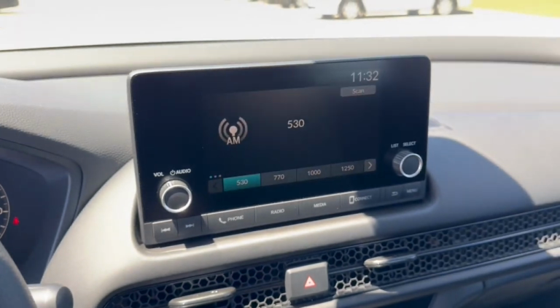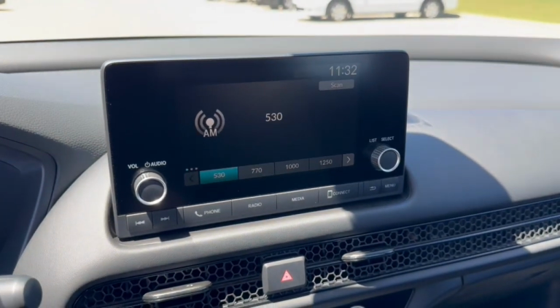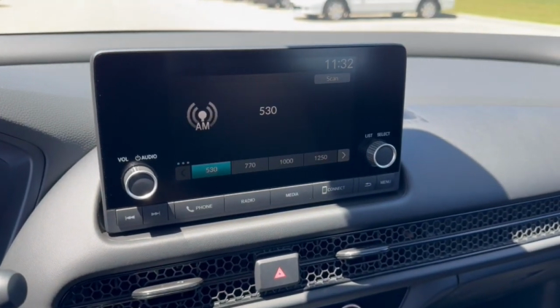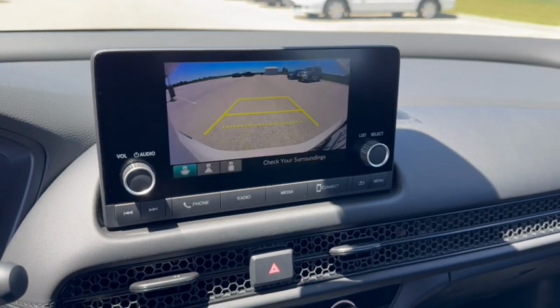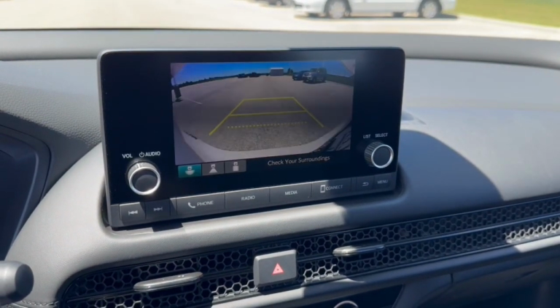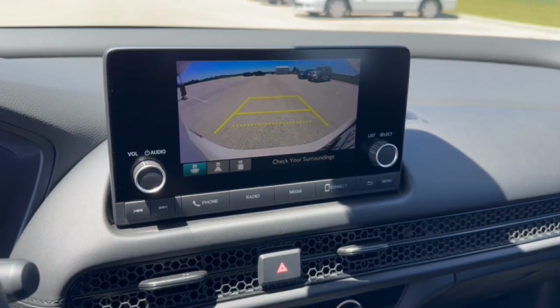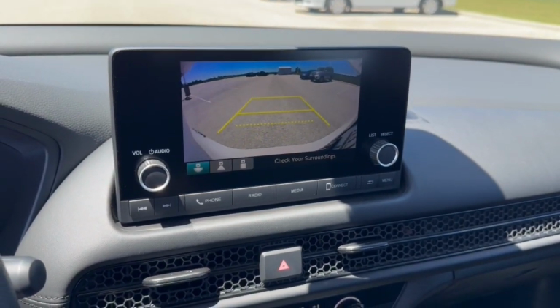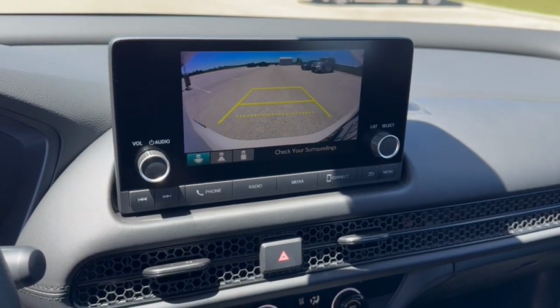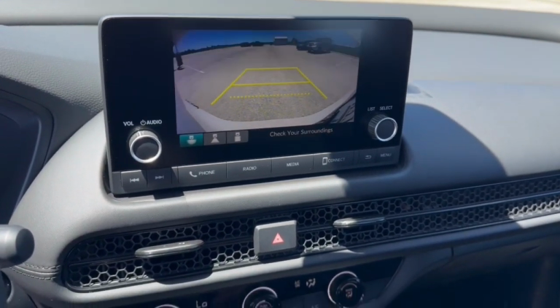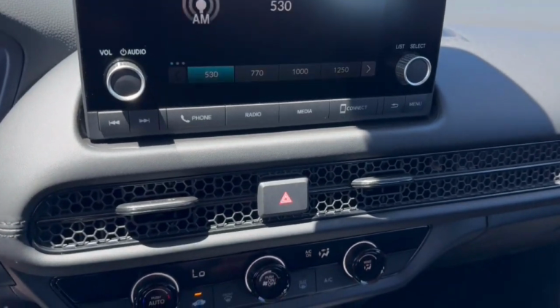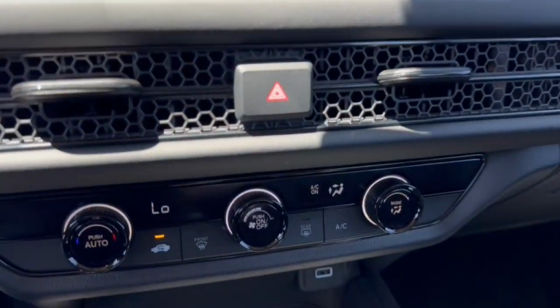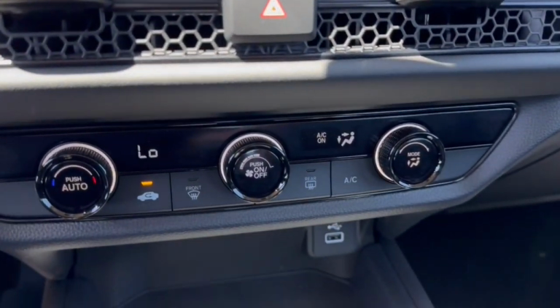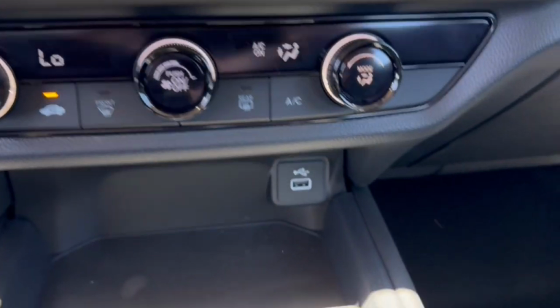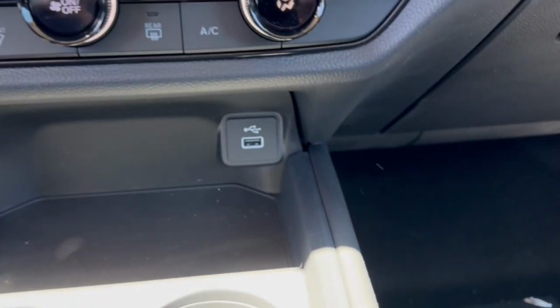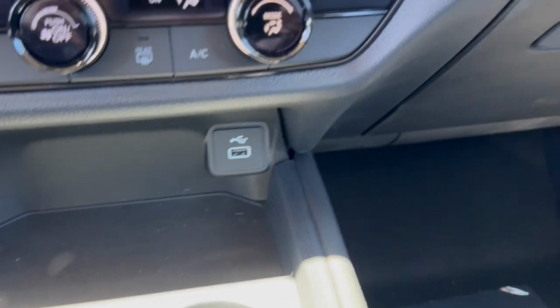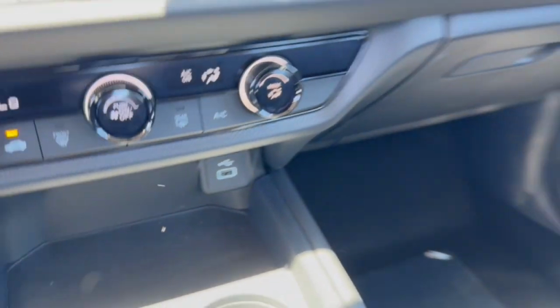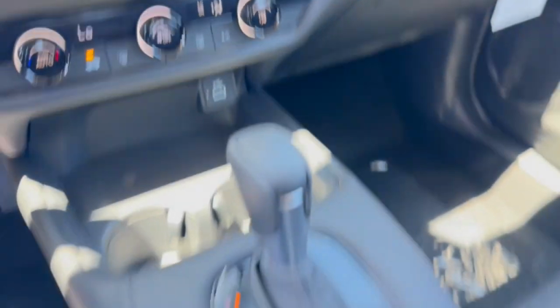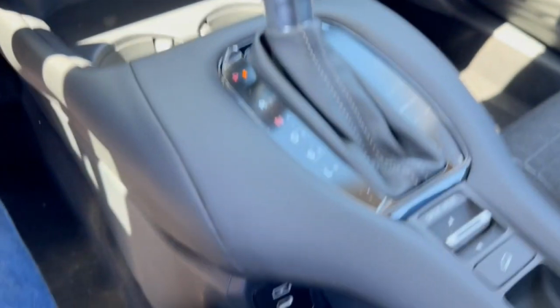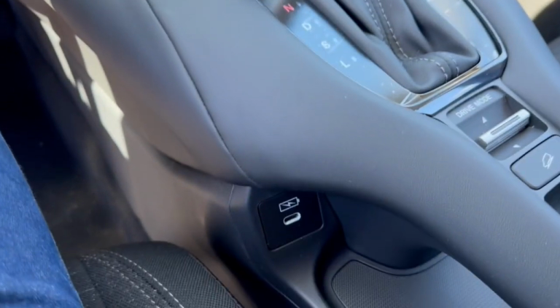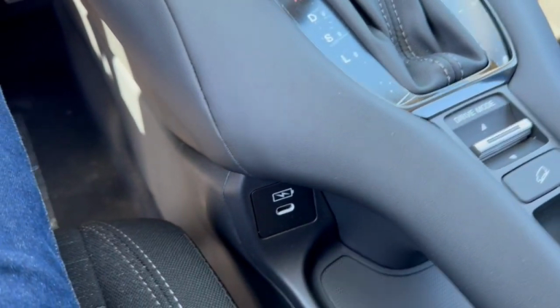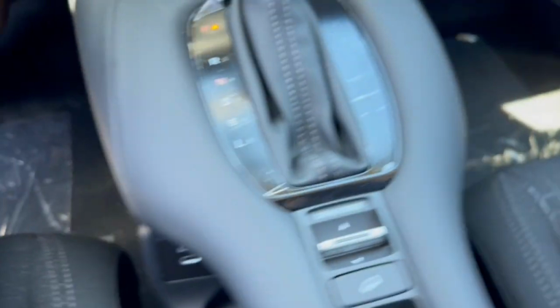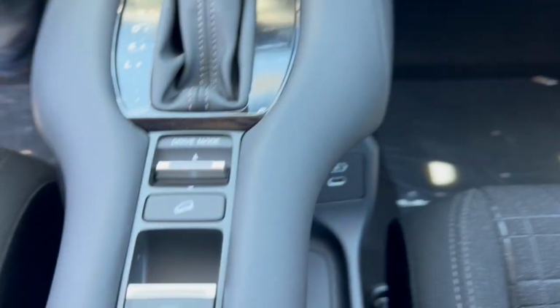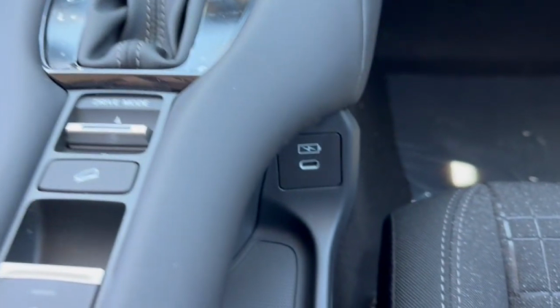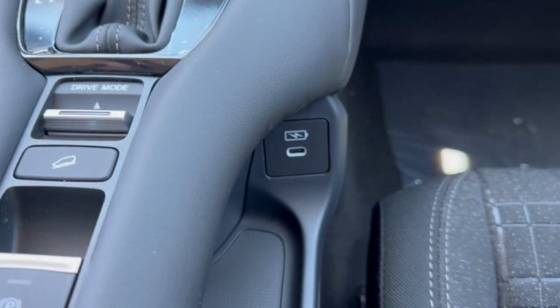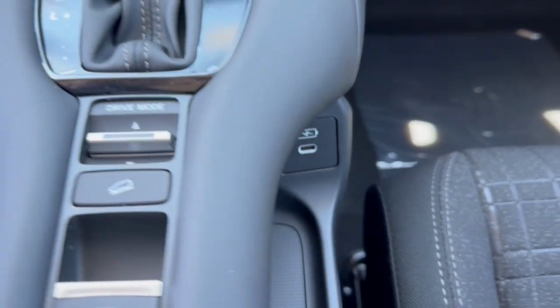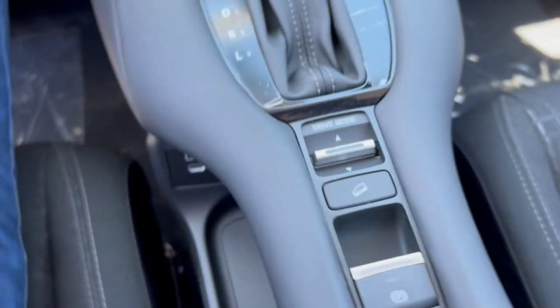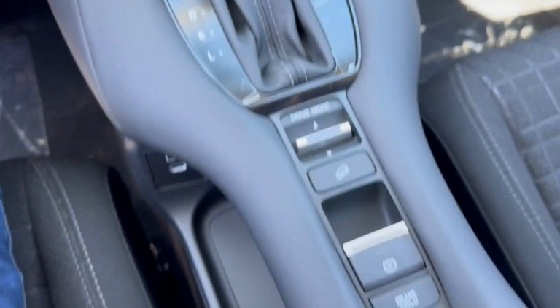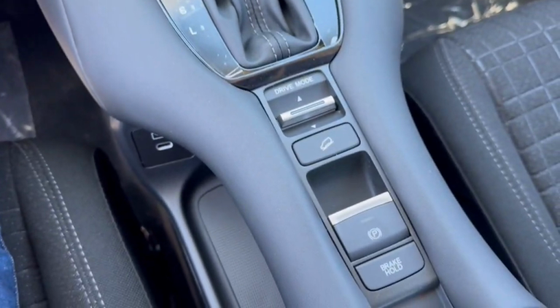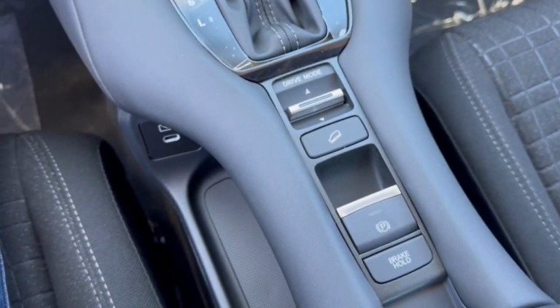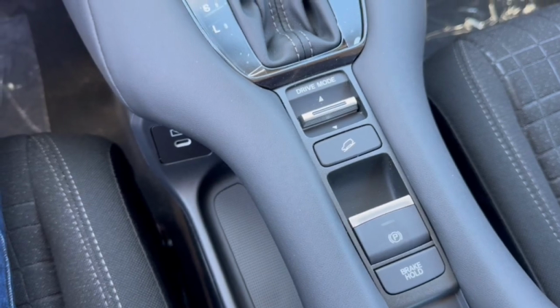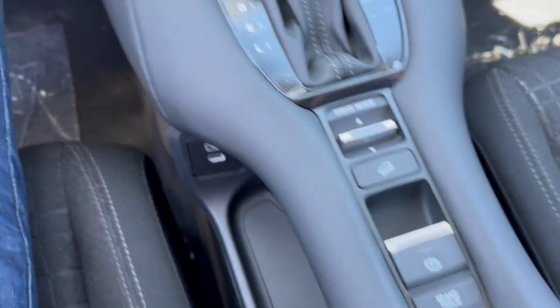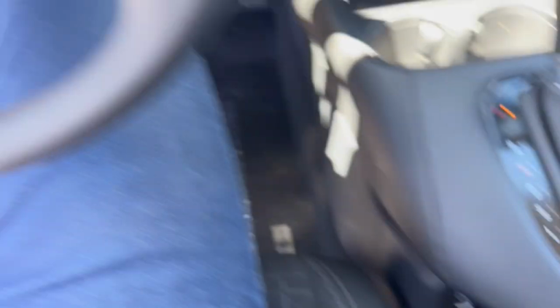Got Apple CarPlay and Android Auto capabilities, rear backup camera, and a USB port down there for charging your devices as well as one on either side. You also got hill descent control and brake hold.